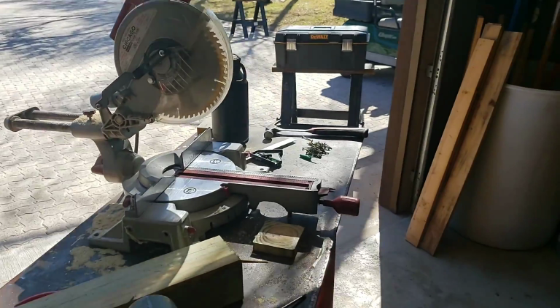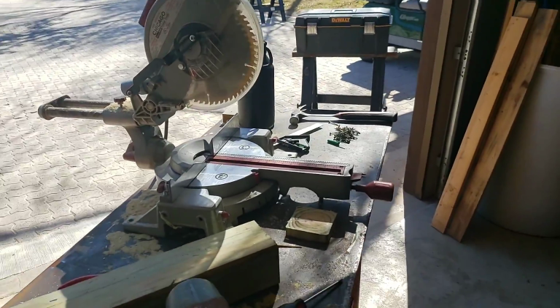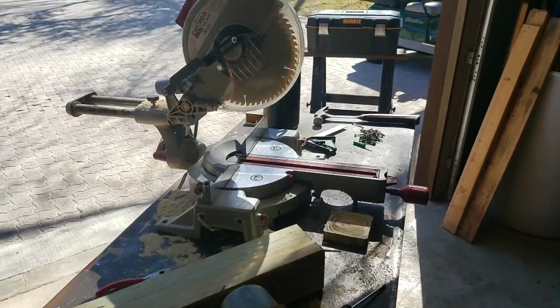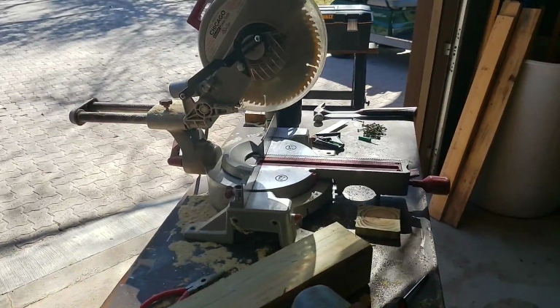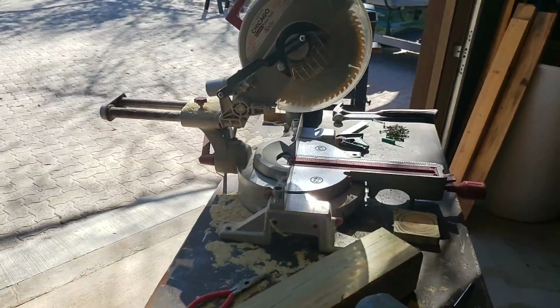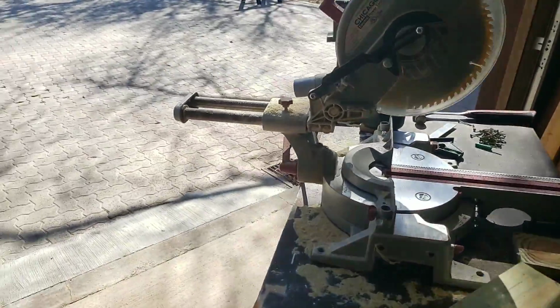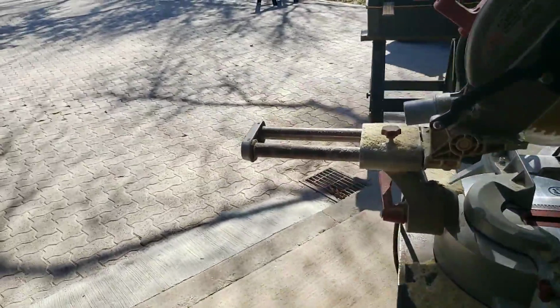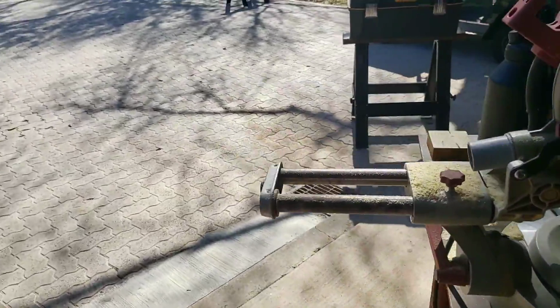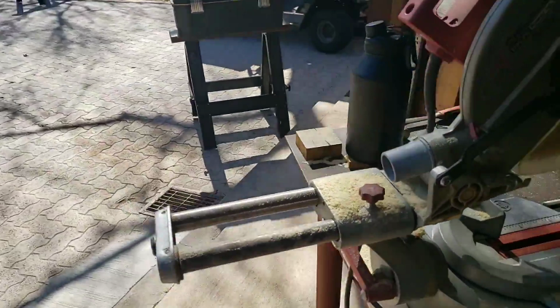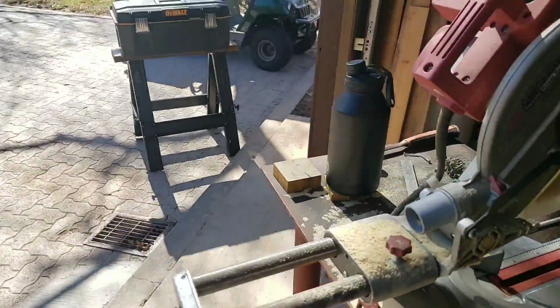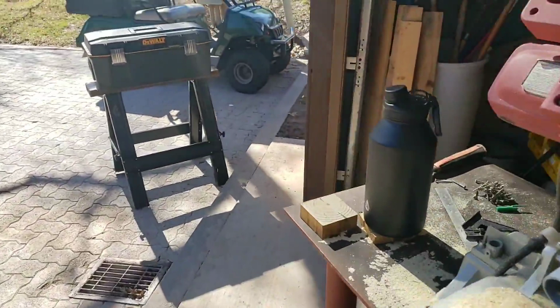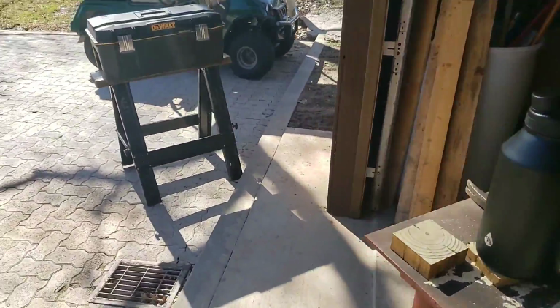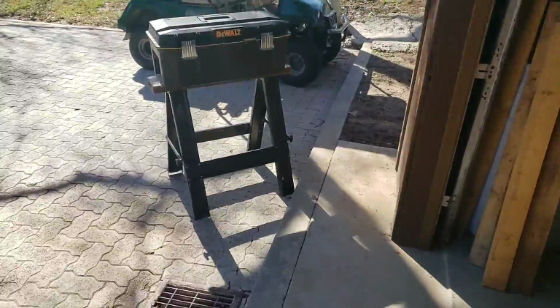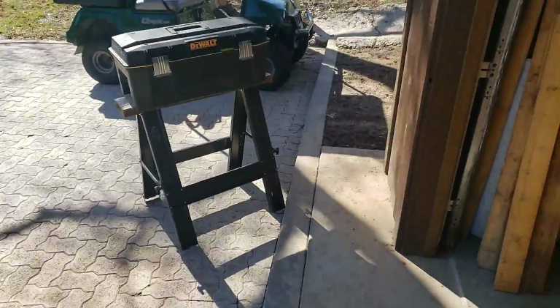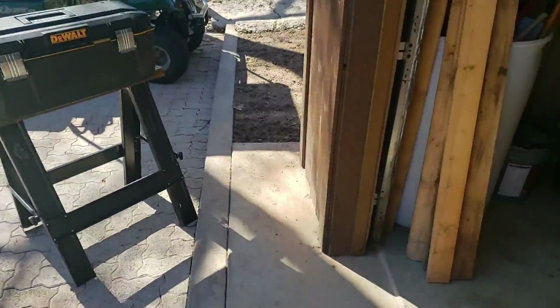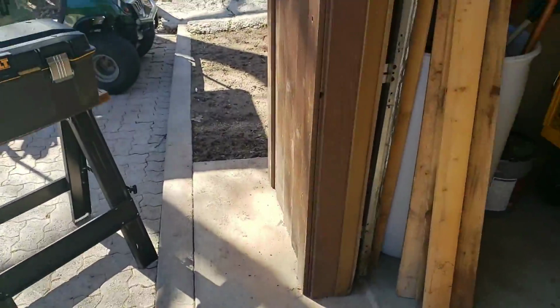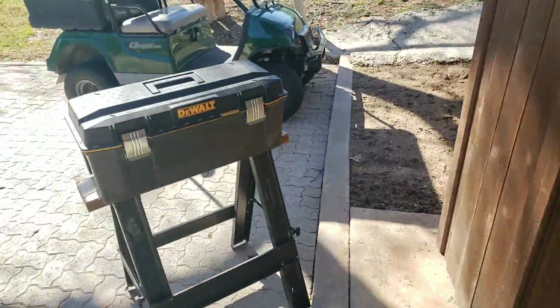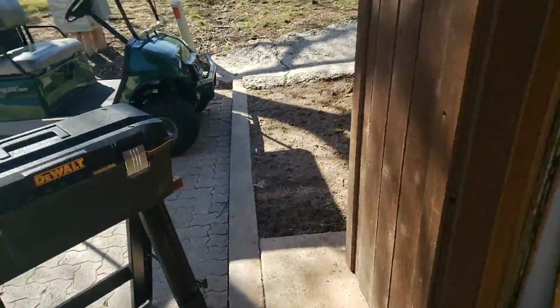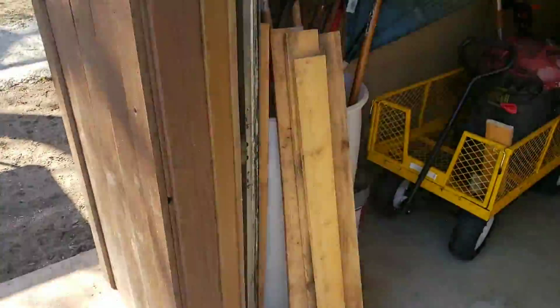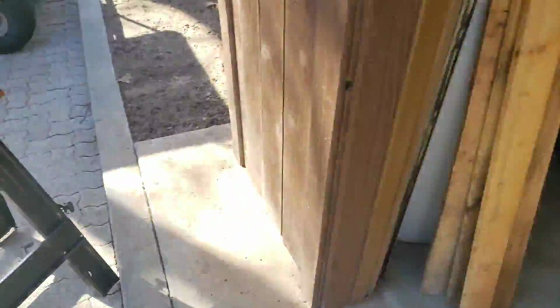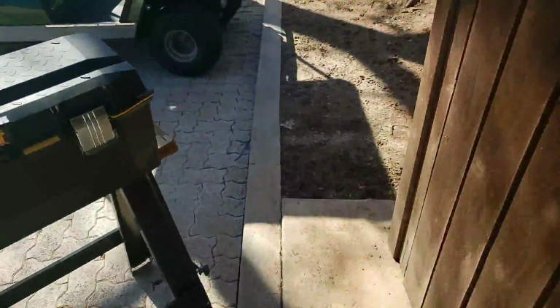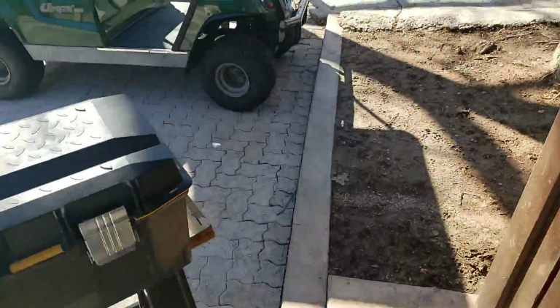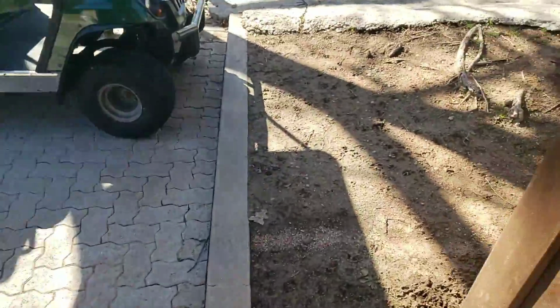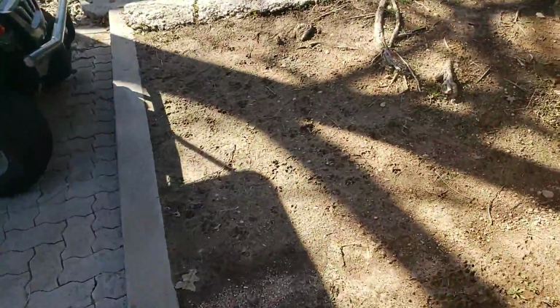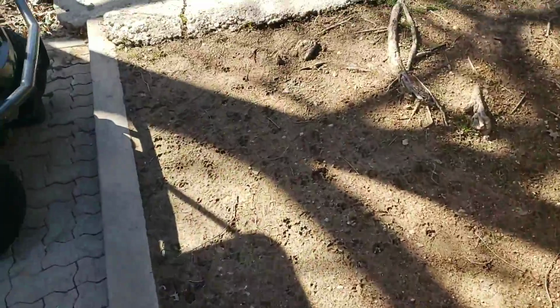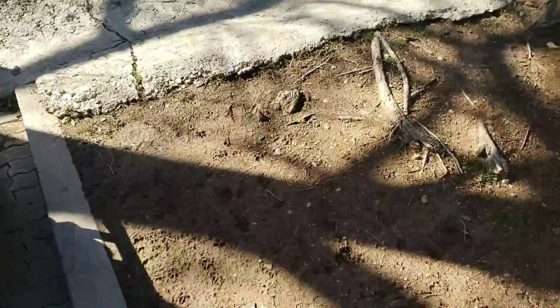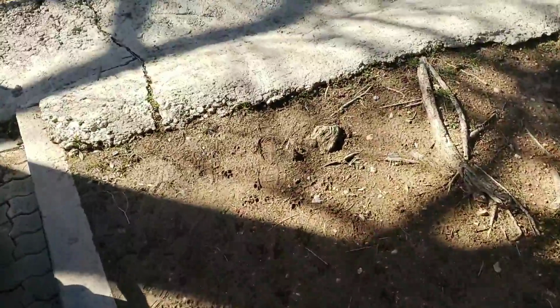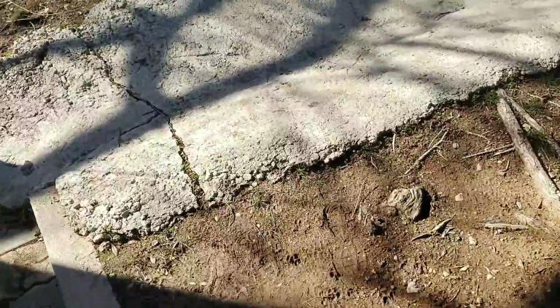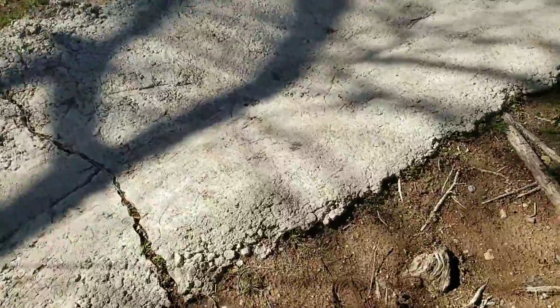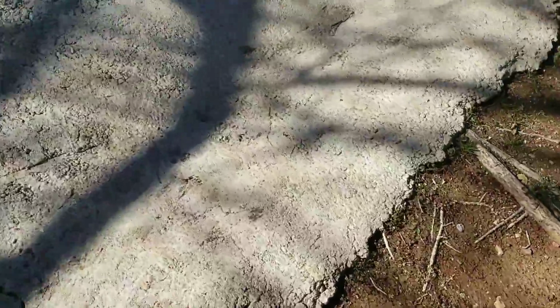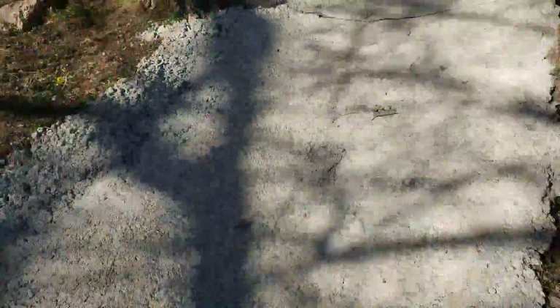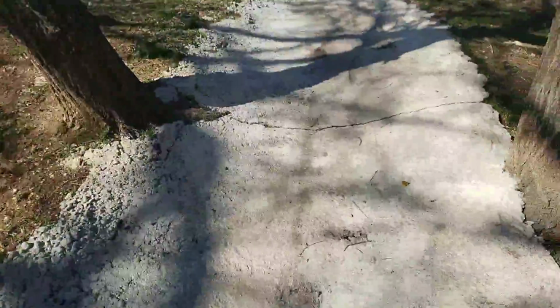I've started work on the boxes, the raised garden beds. I've got my makeshift sawhorse so I can cut the boards and whatnot. I'll show you what I've got and what I've already learned.